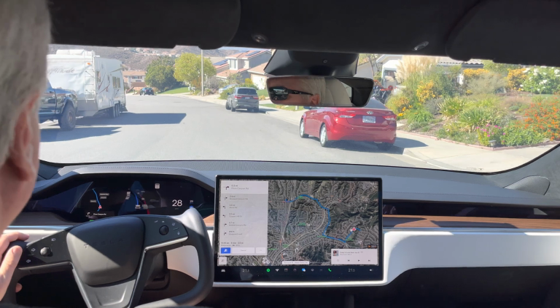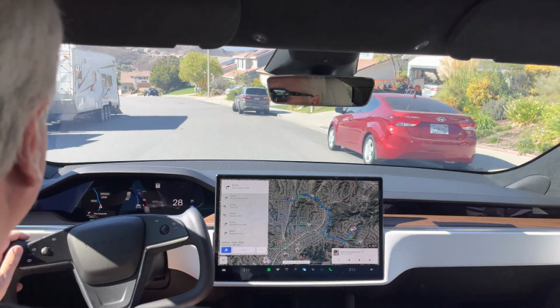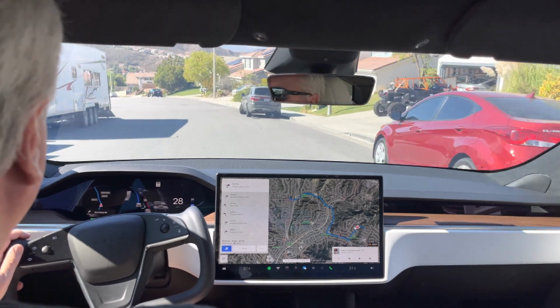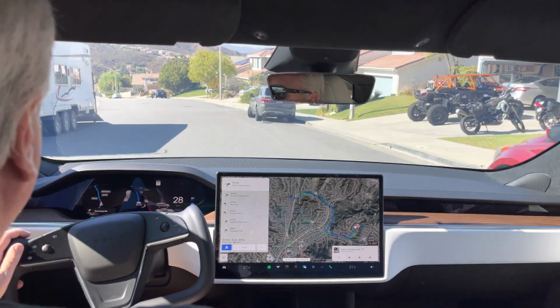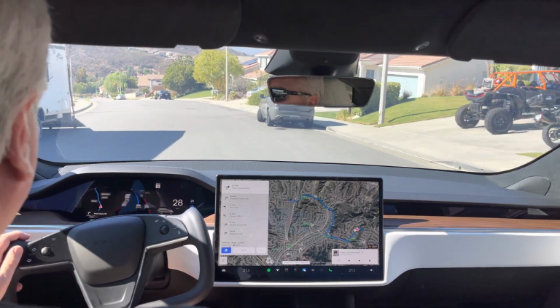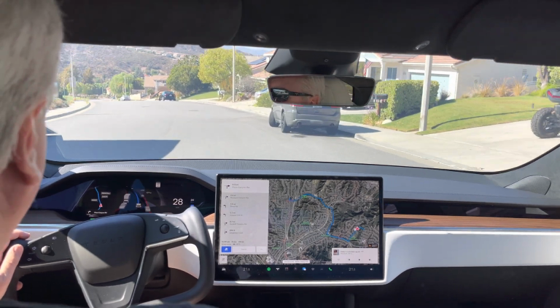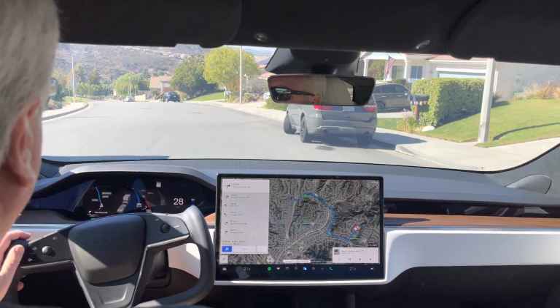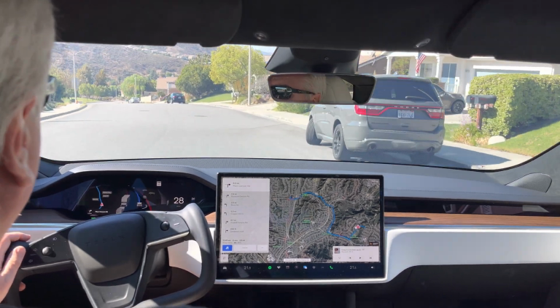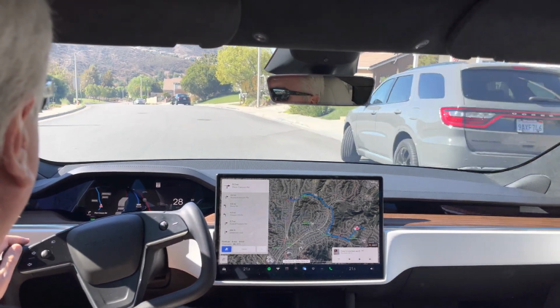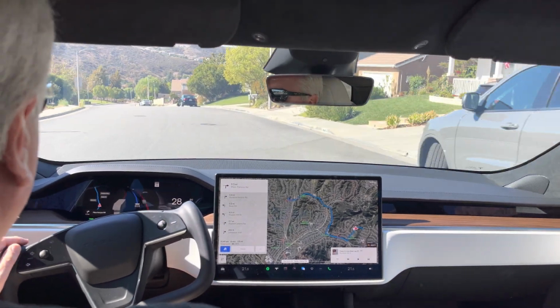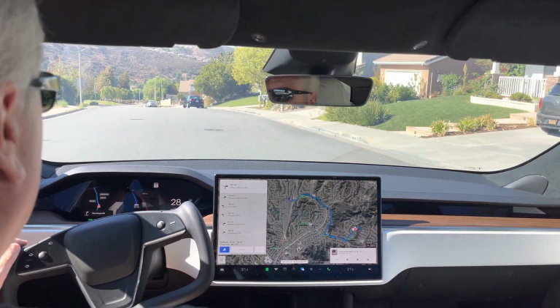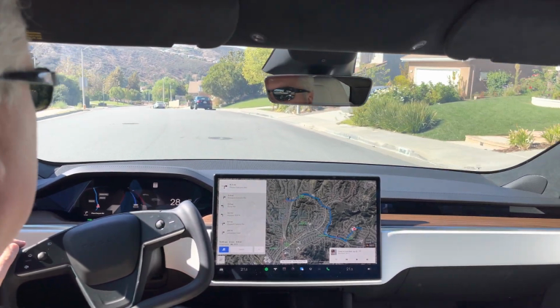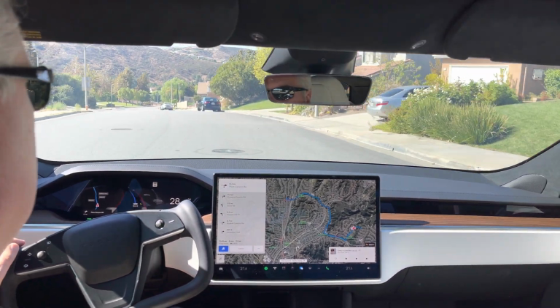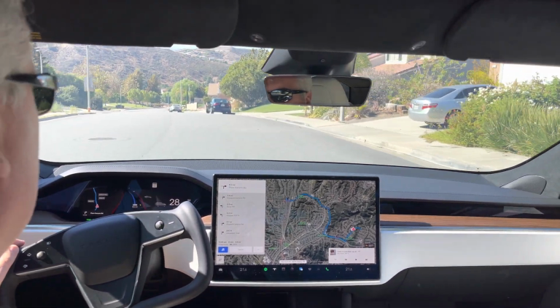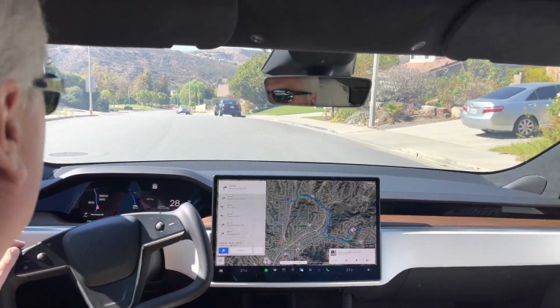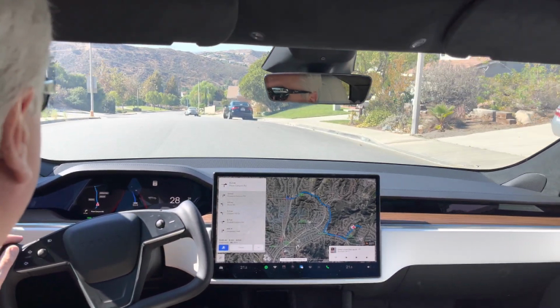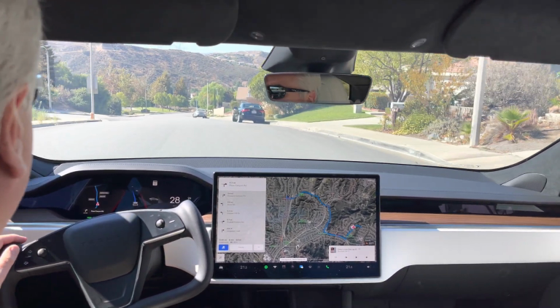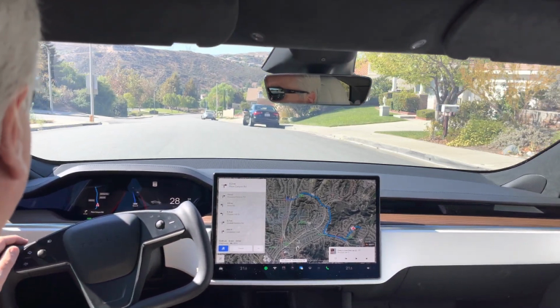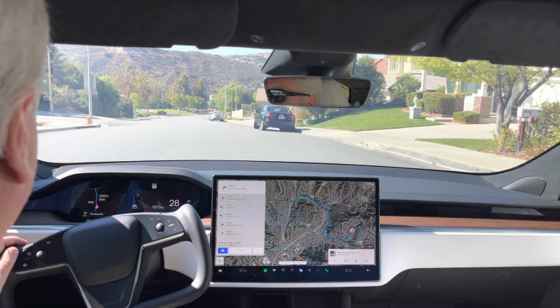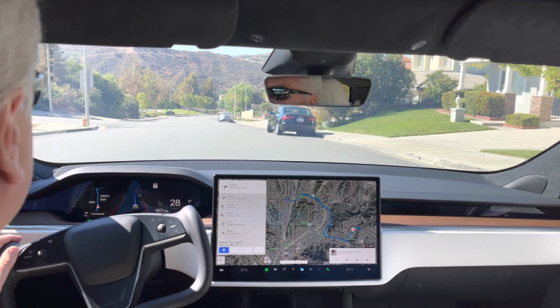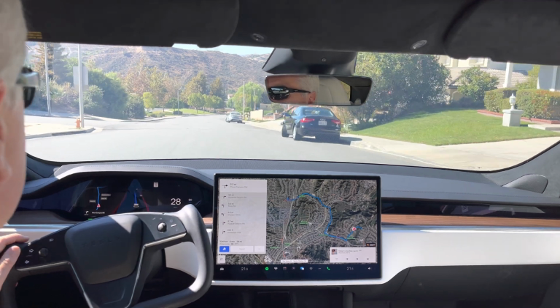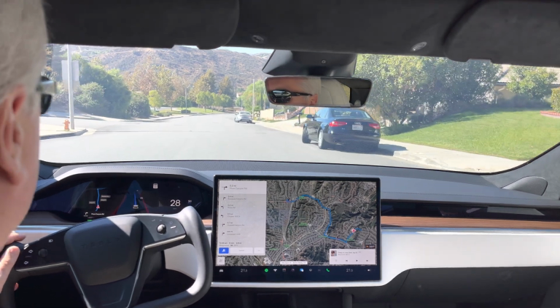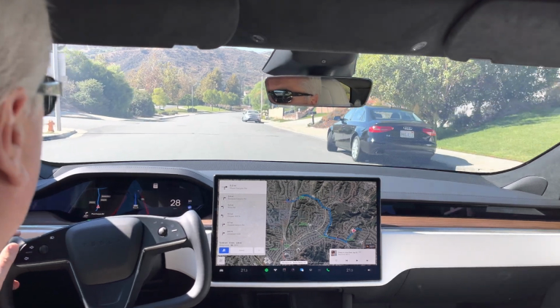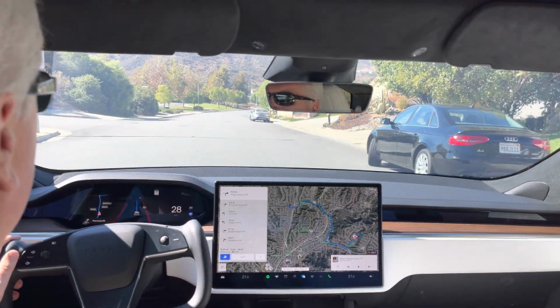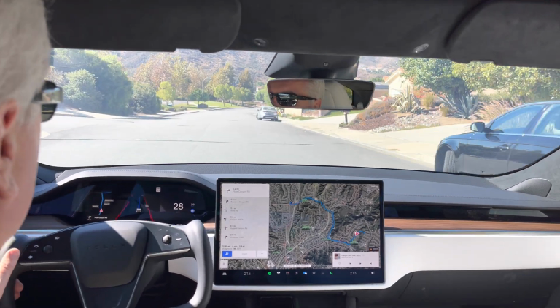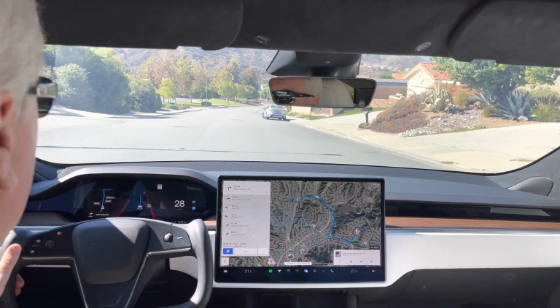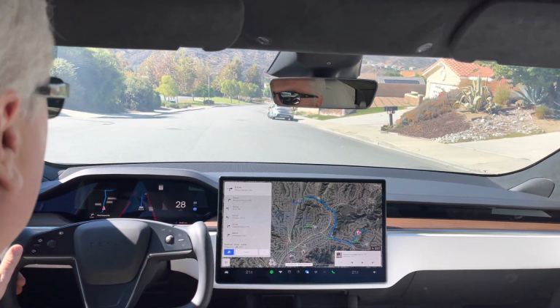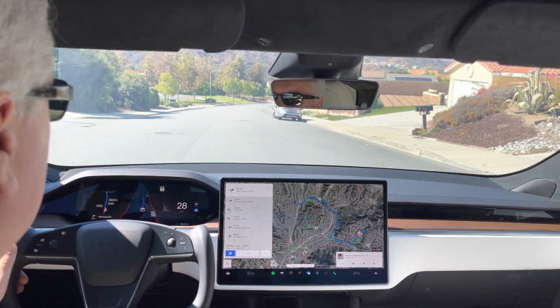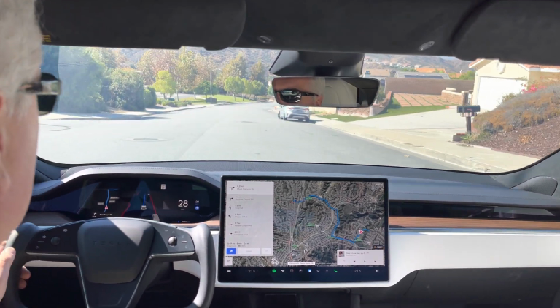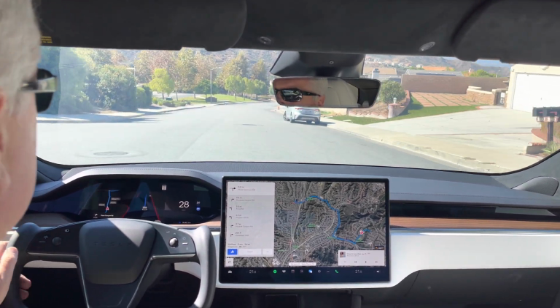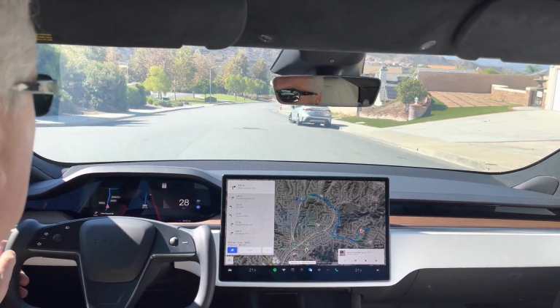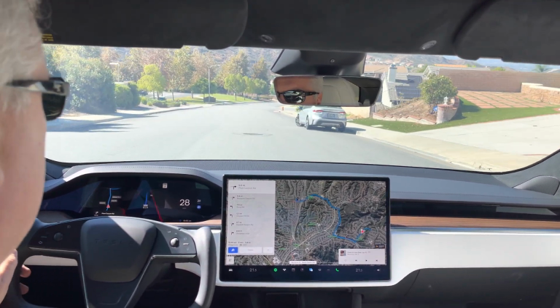Good morning everyone, it's Saturday, October 8th, 2022, and we got FSD Beta 10.69.2.3 on our 2022 Model S Long Range.